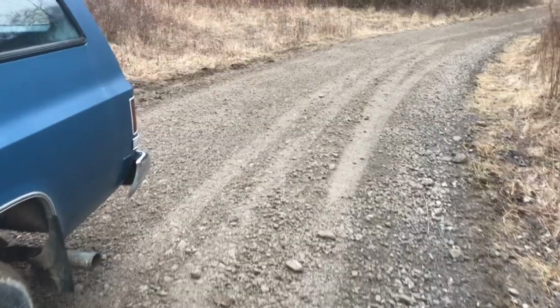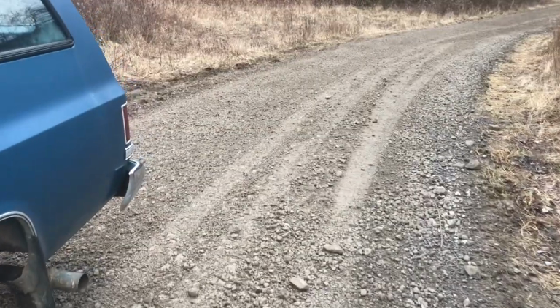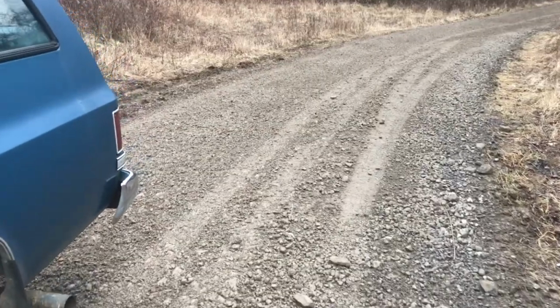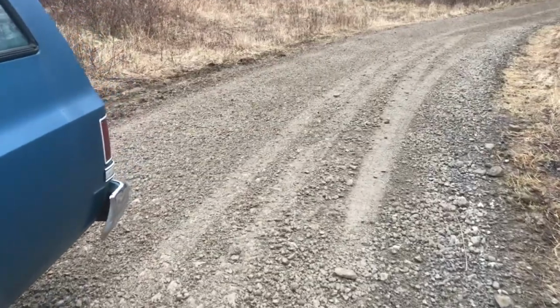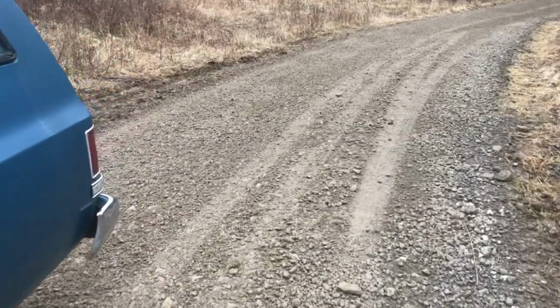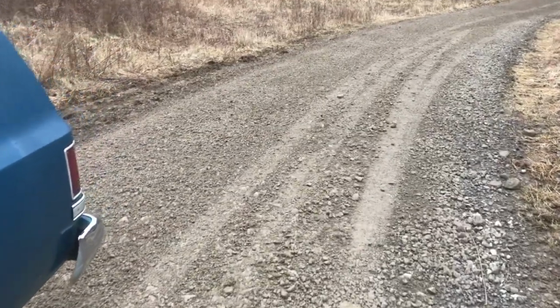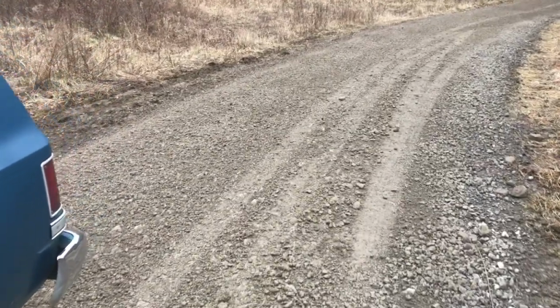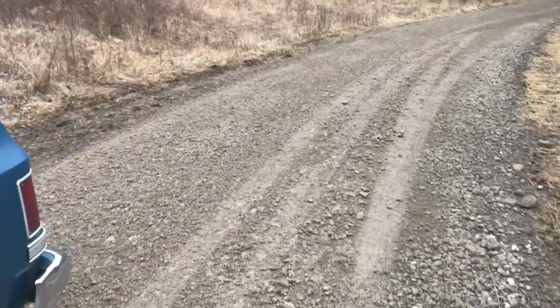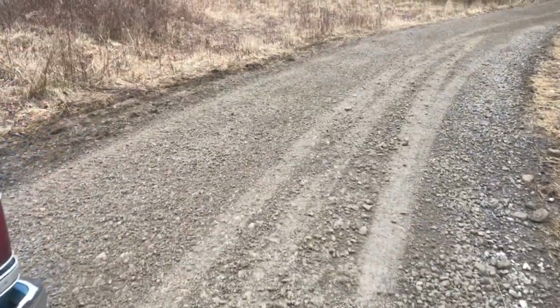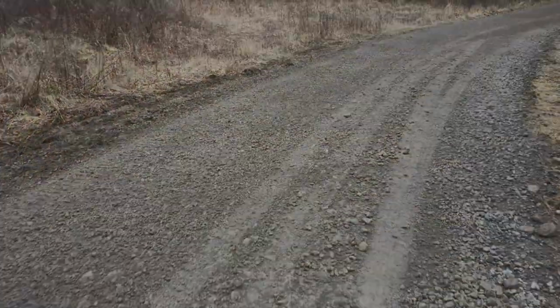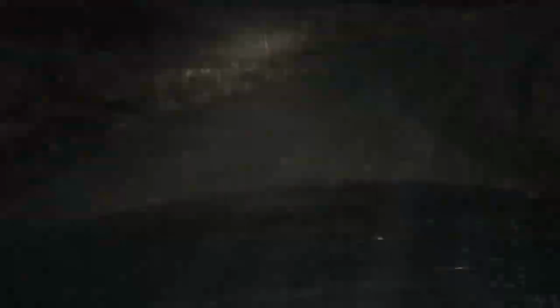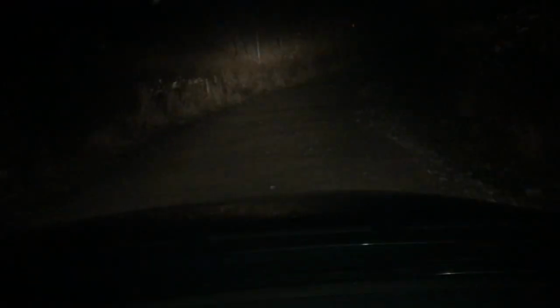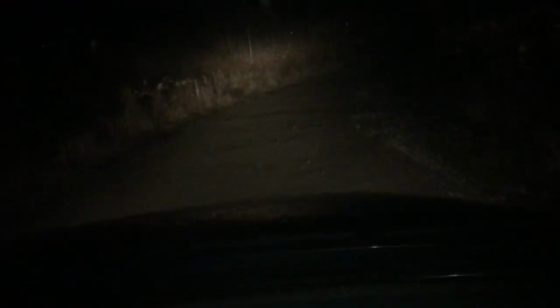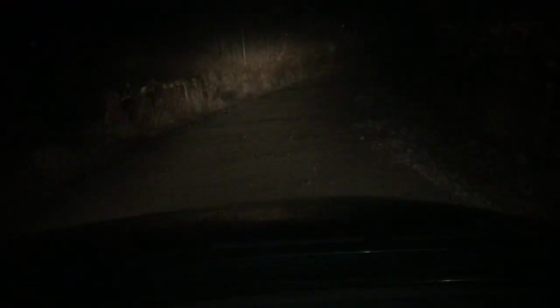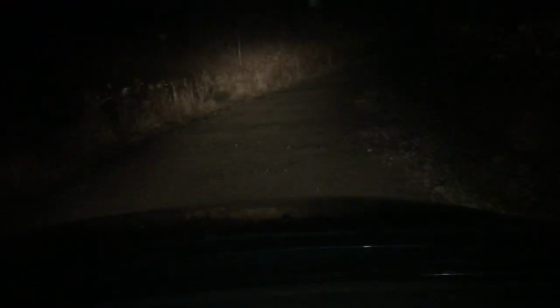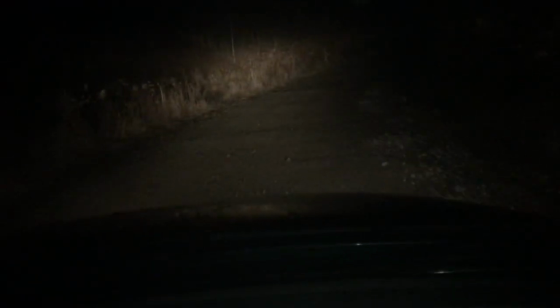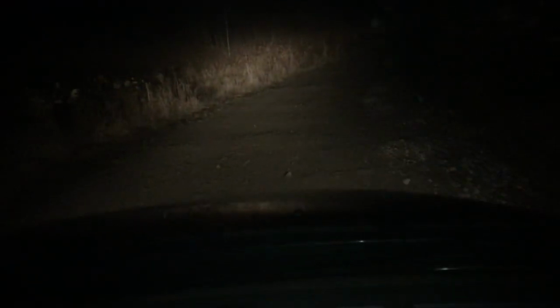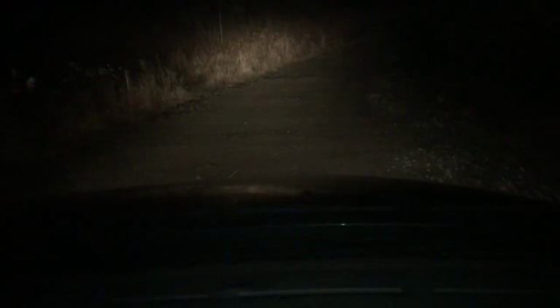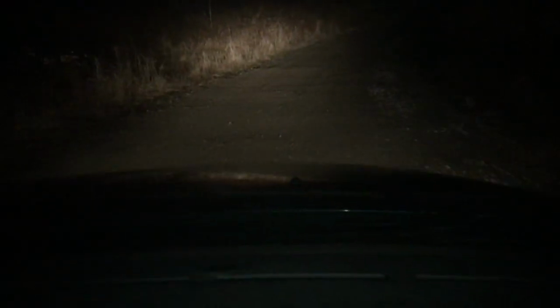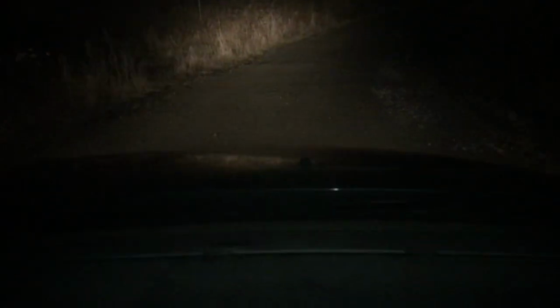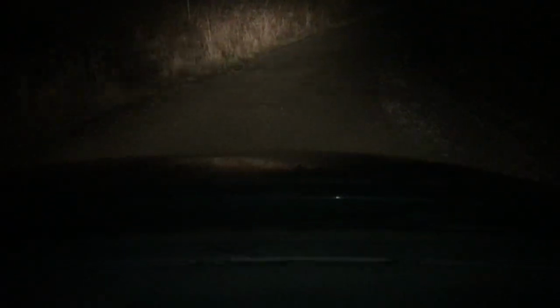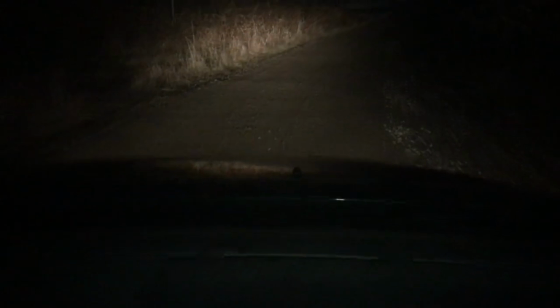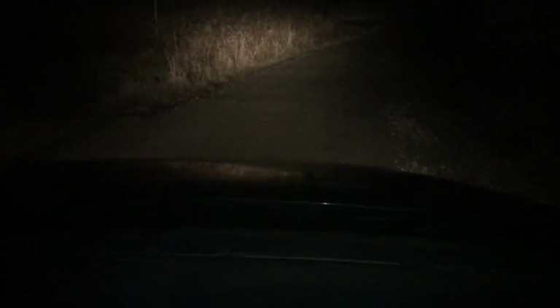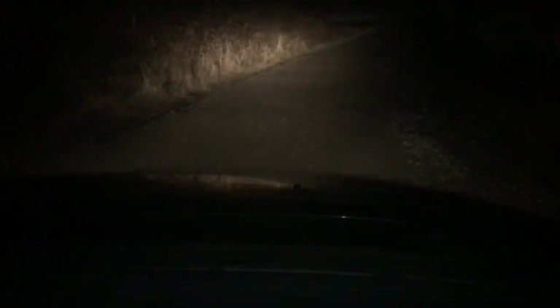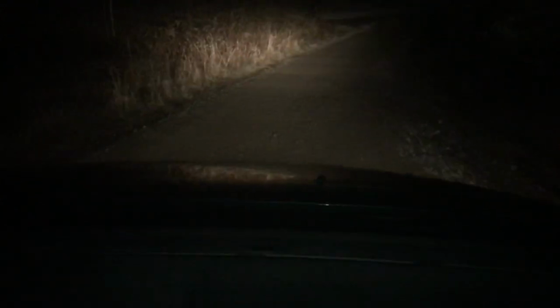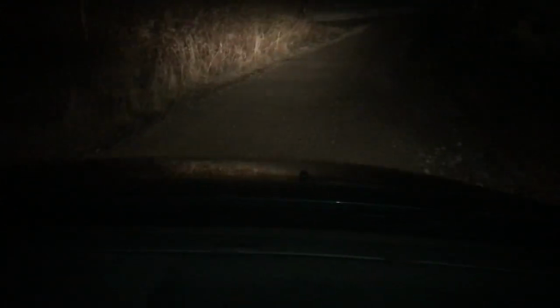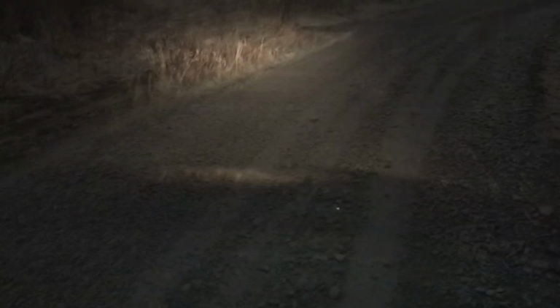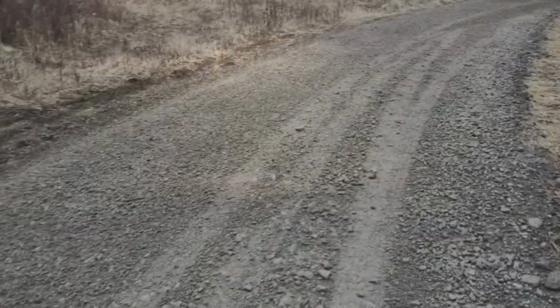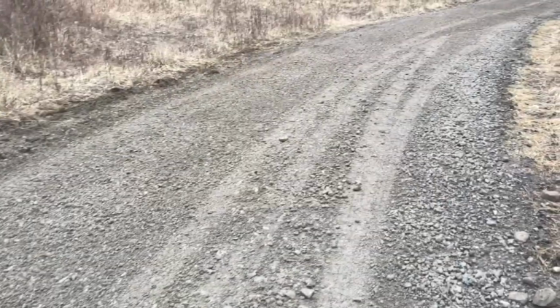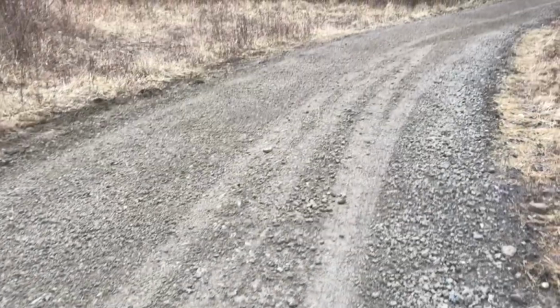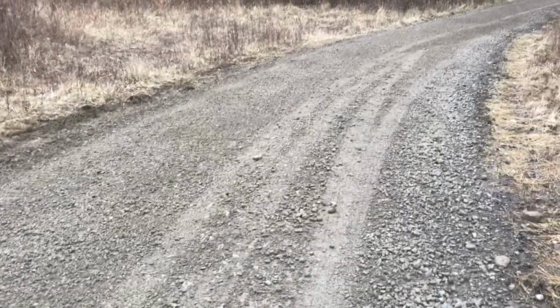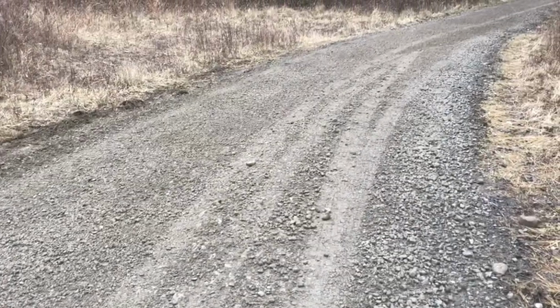There's still some dips but they're minor. You can see the rippled effect a little more at night when the headlights shine off of them. Before this technique we'd take a couple hours with a rake to rake these ruts out. Using this snow plow saves a lot of time and you get a better result.